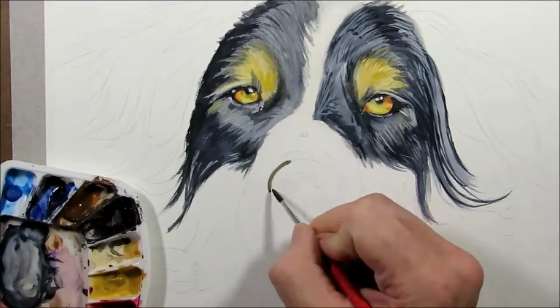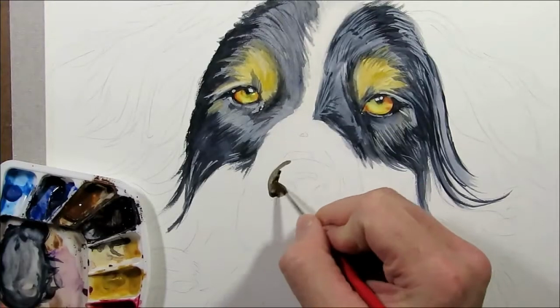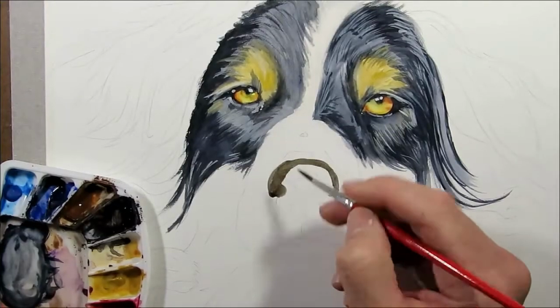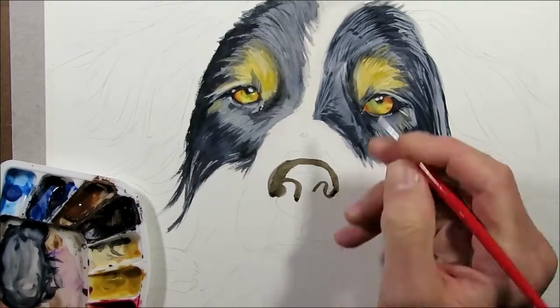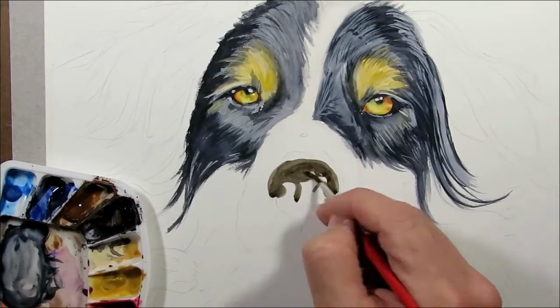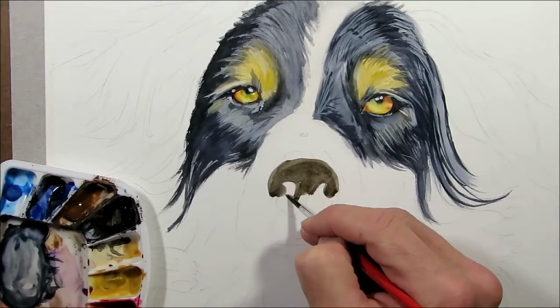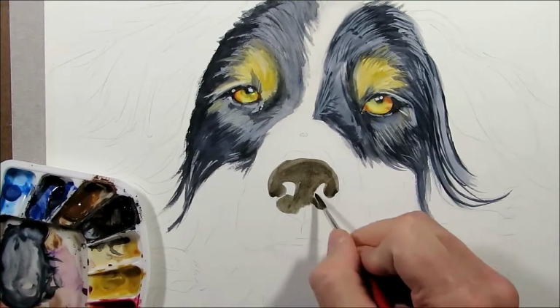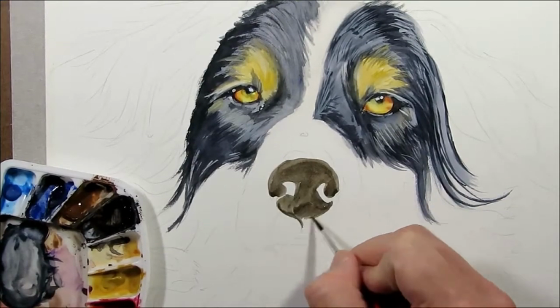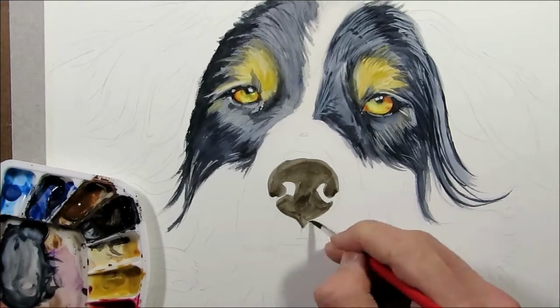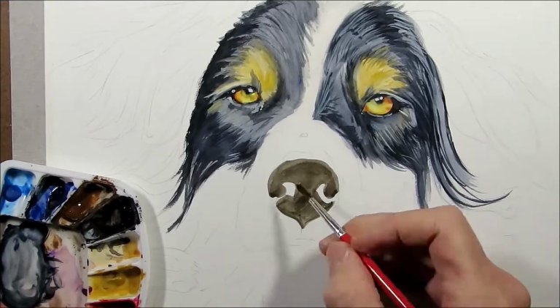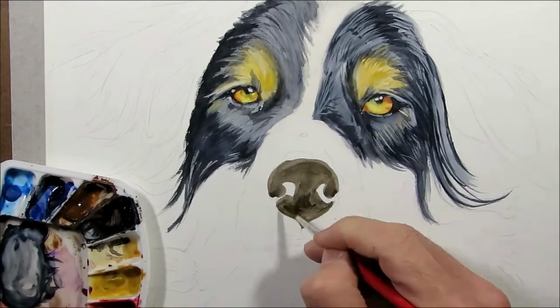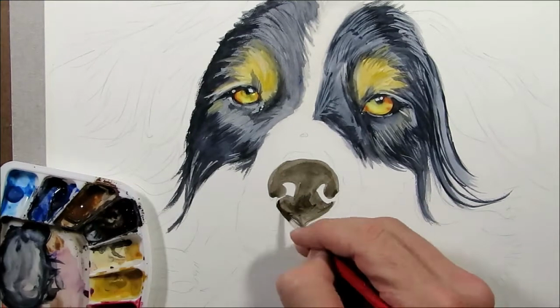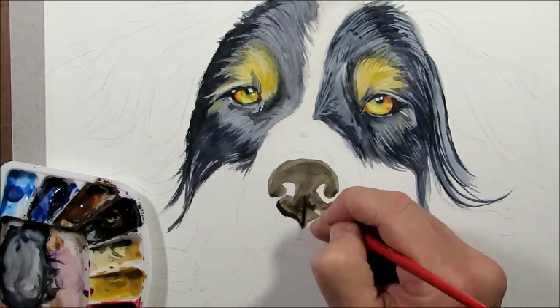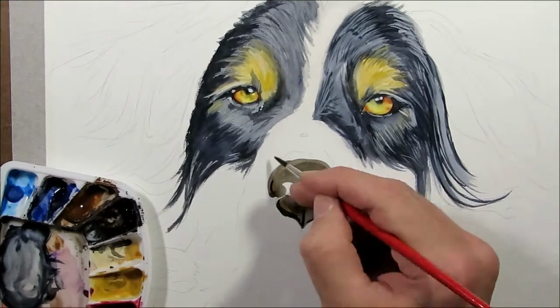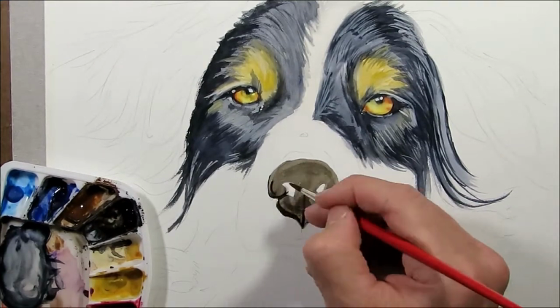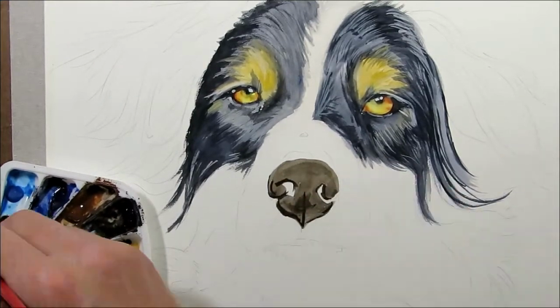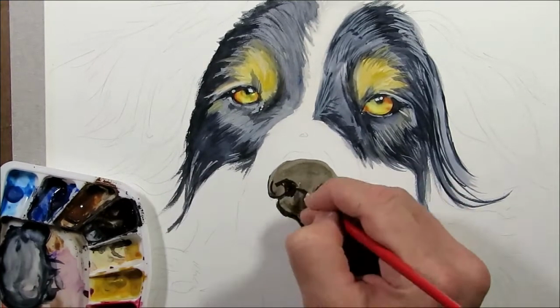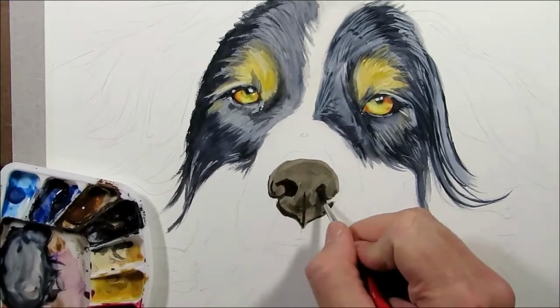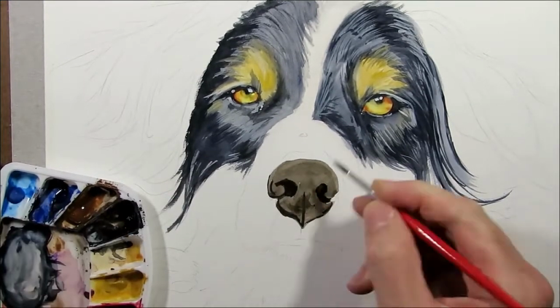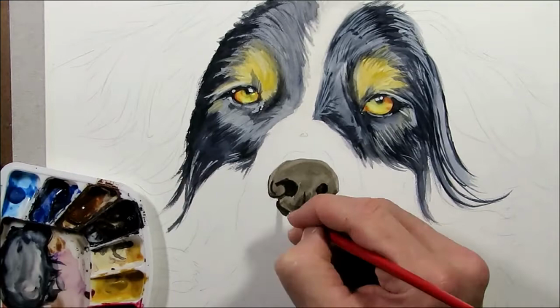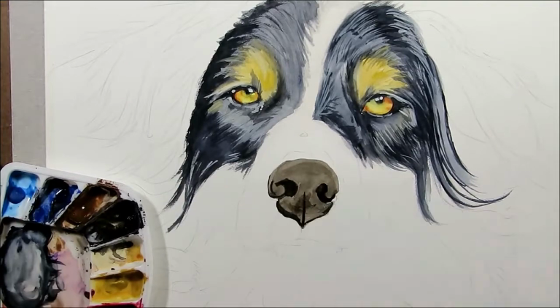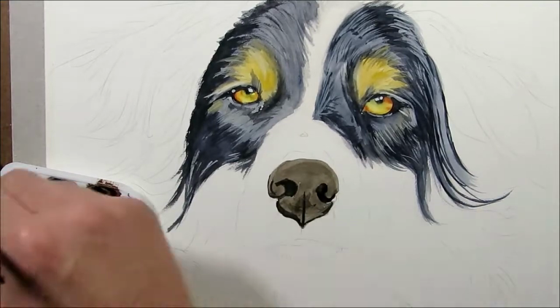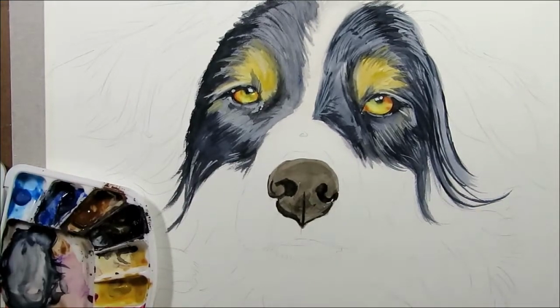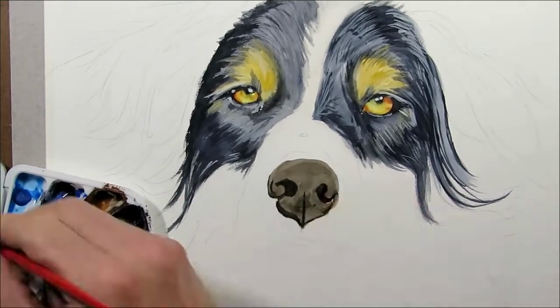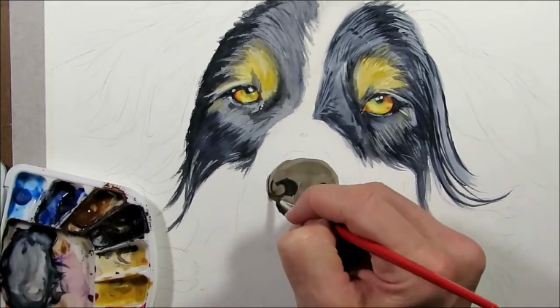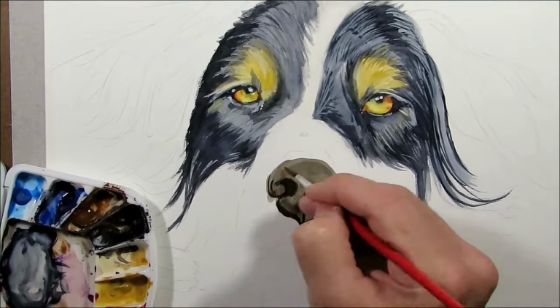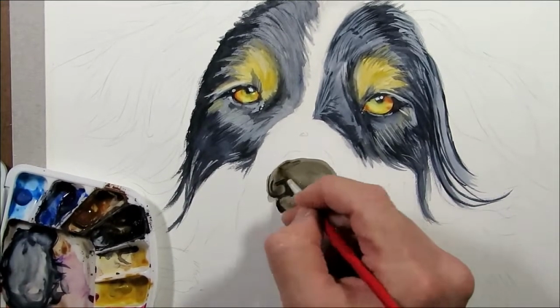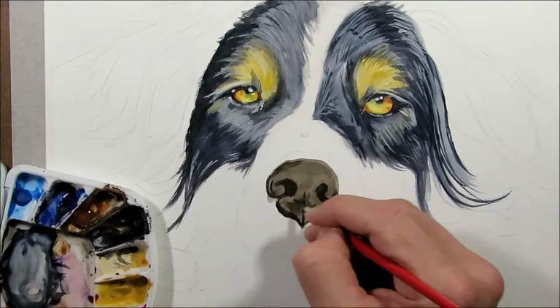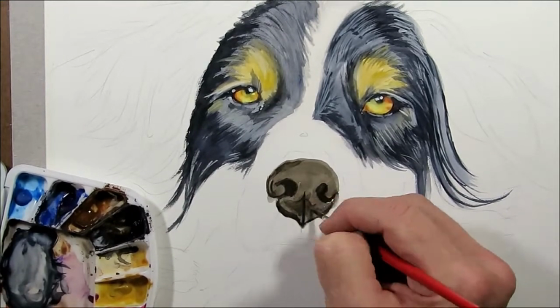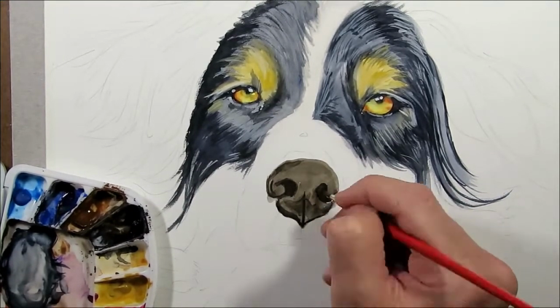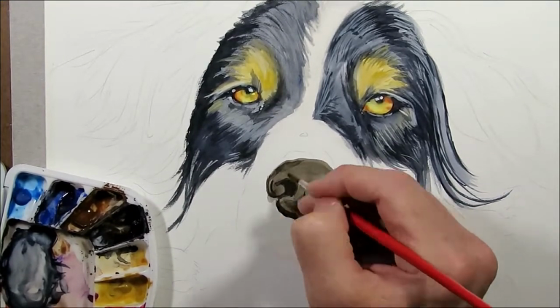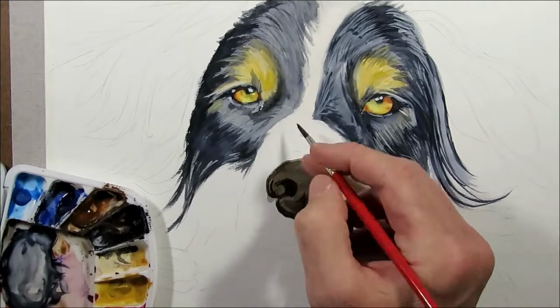For the nose I used a combination of Burnt Umber and black to mix up a super black that, when thinned down, came to a sort of light brown — which is a good approximation of the color of this dog's nose.